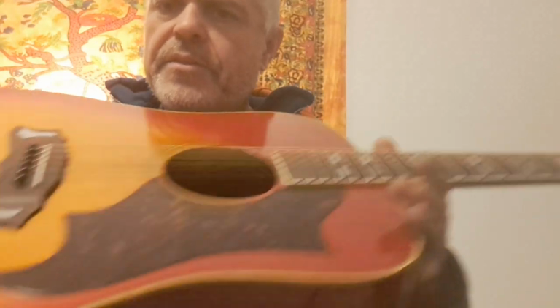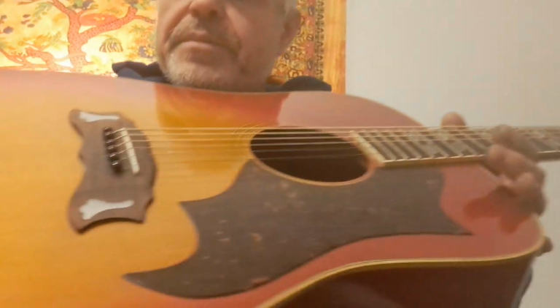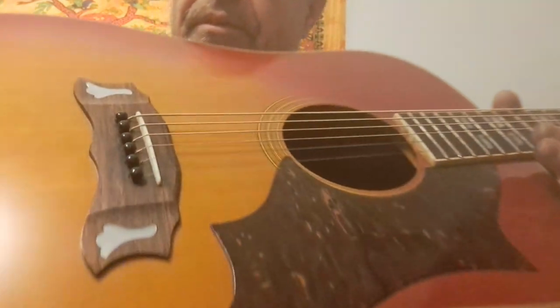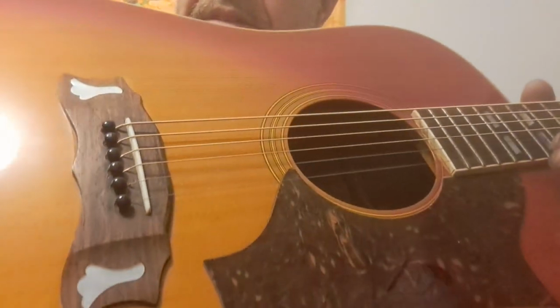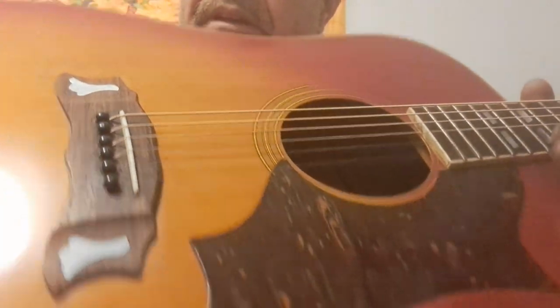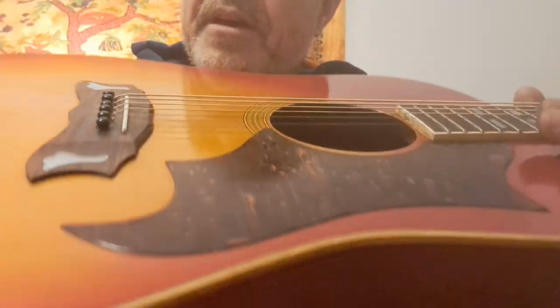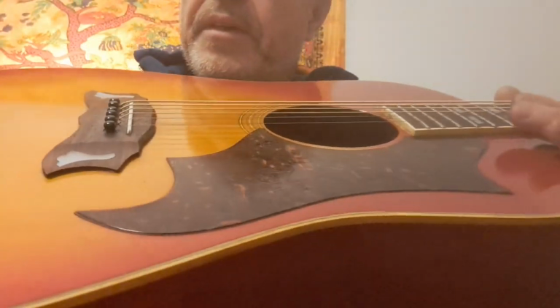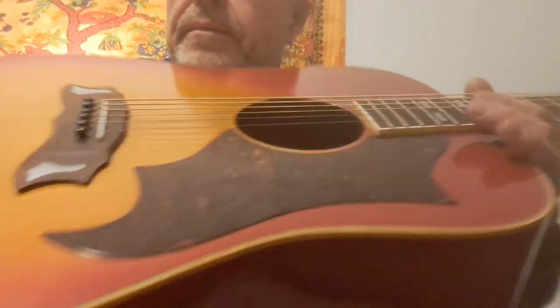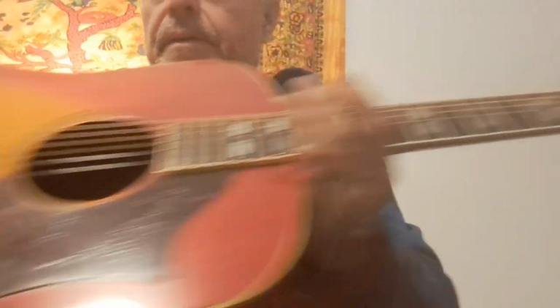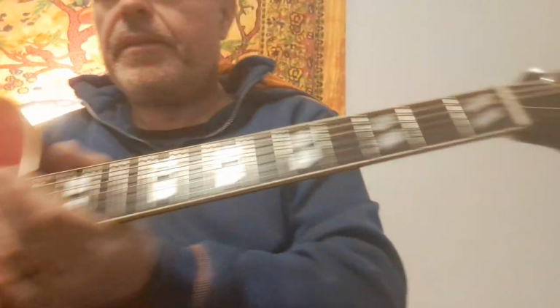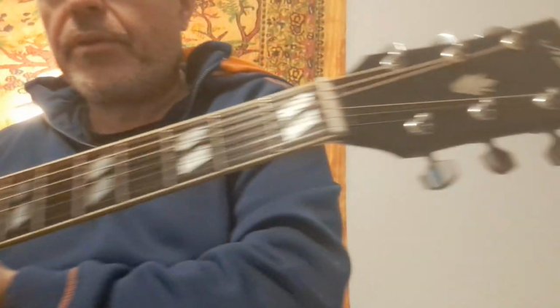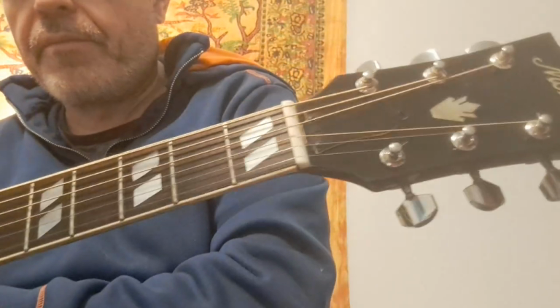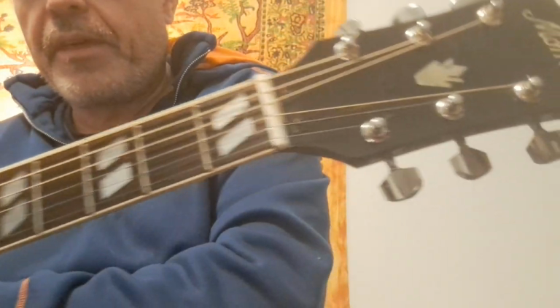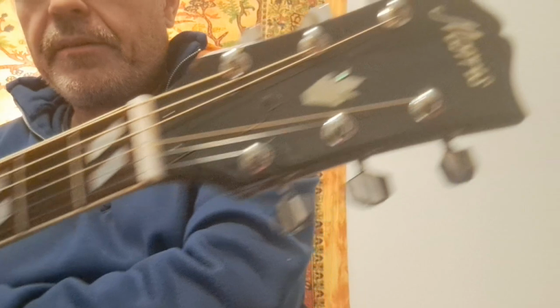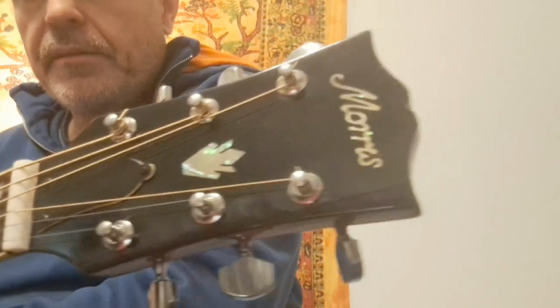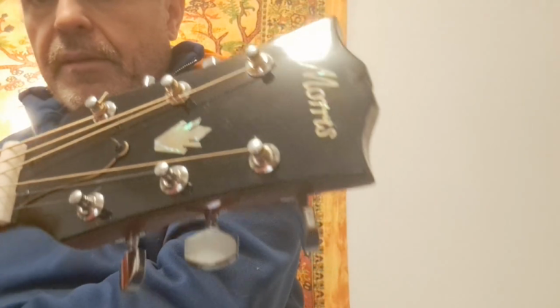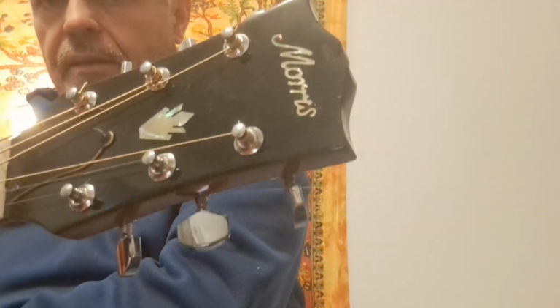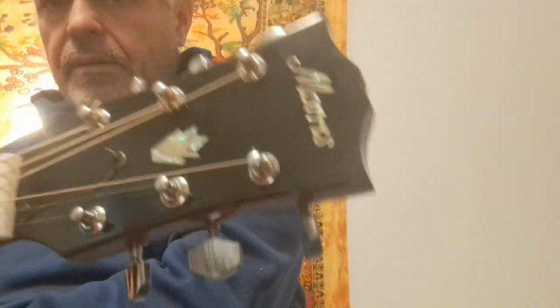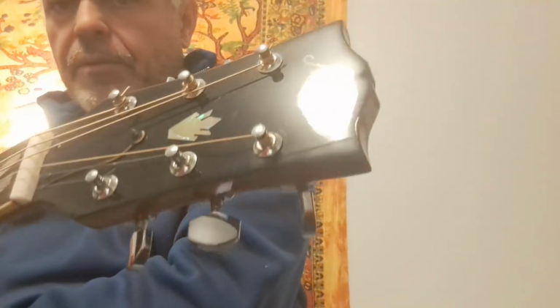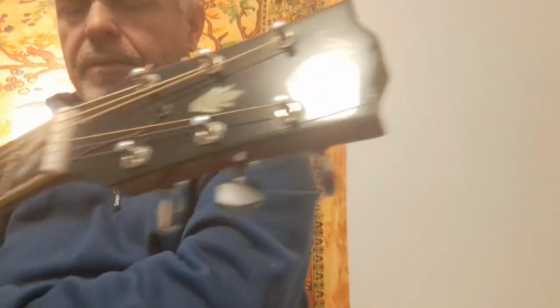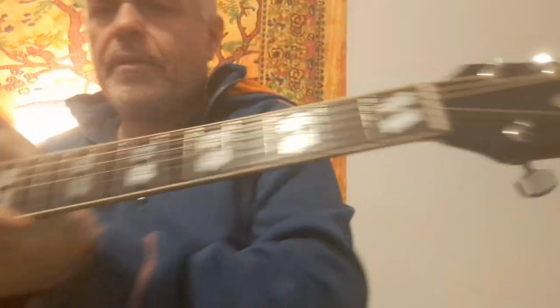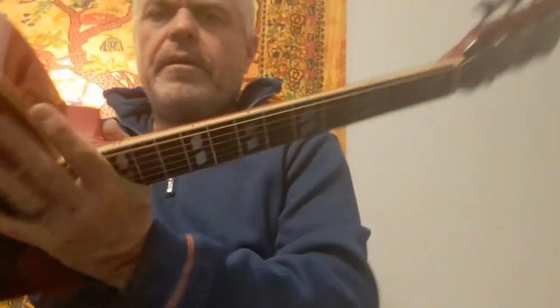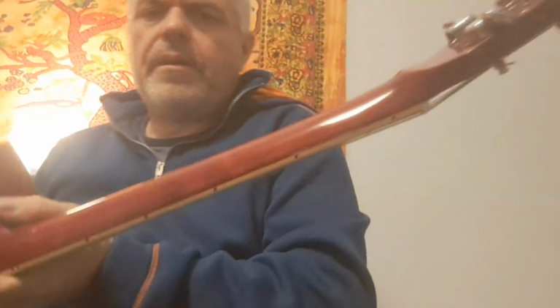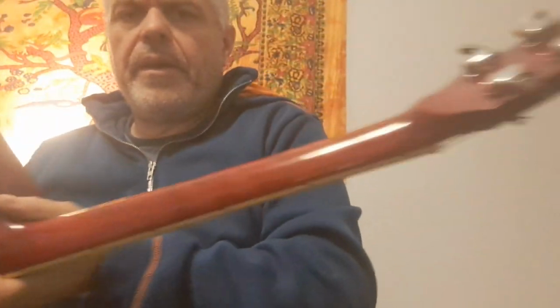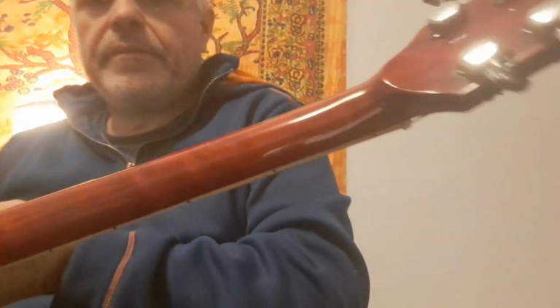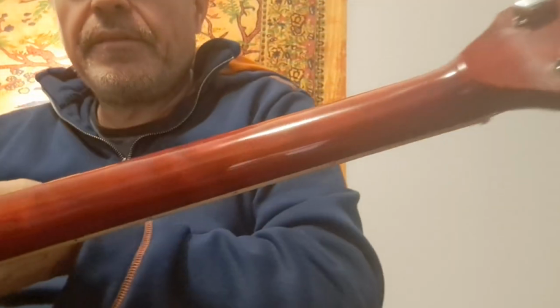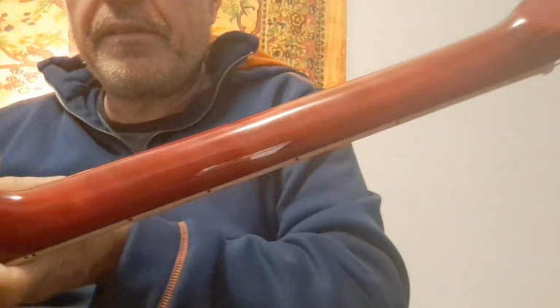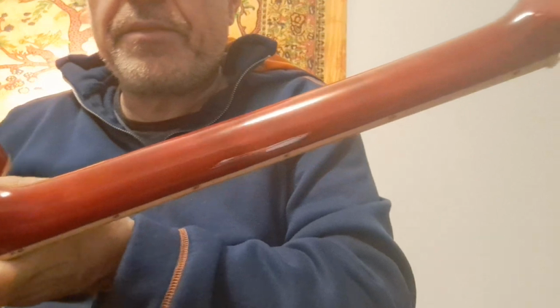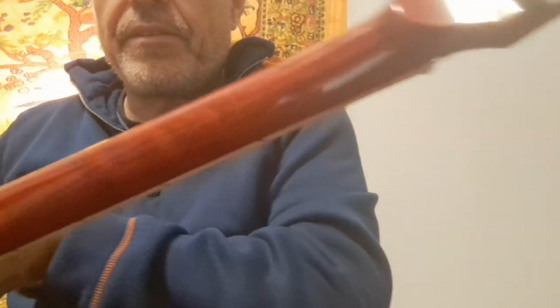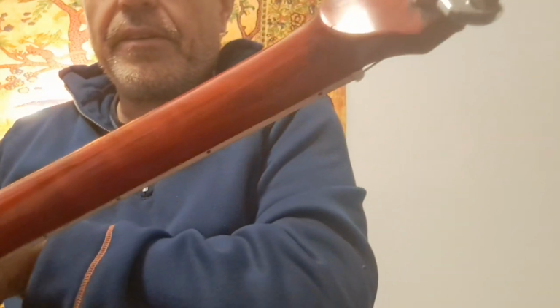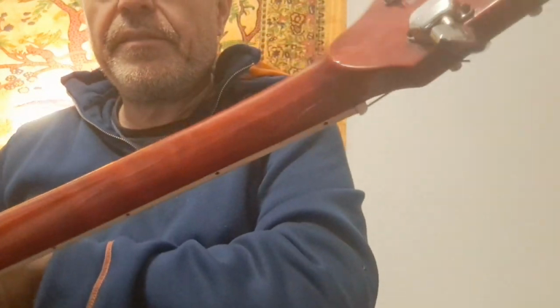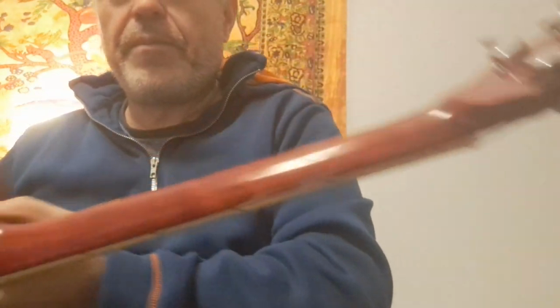The trim is beautiful on this — it's got the pearl trim with the abalone, and nice figured maple.